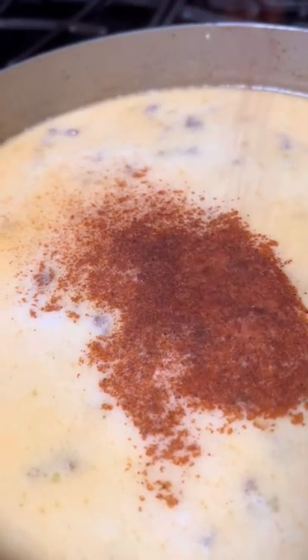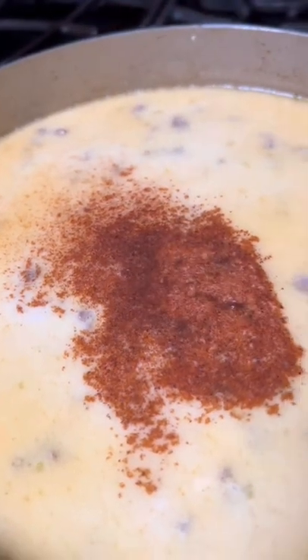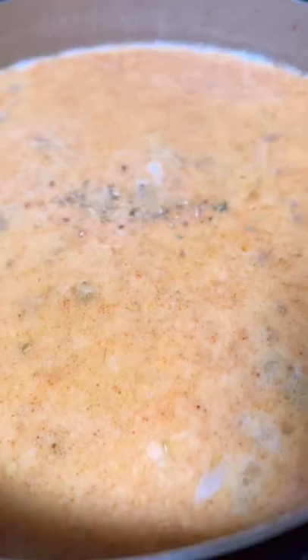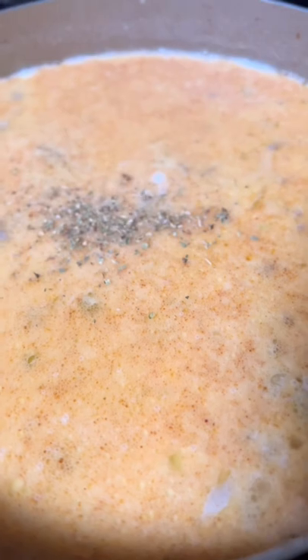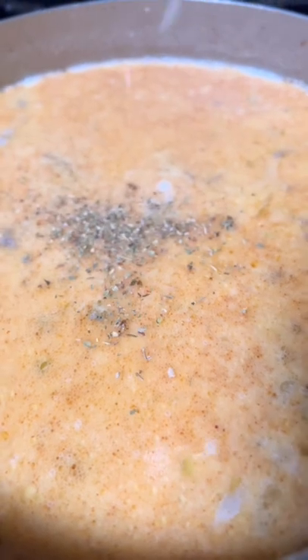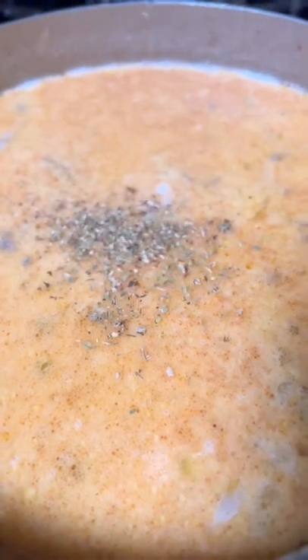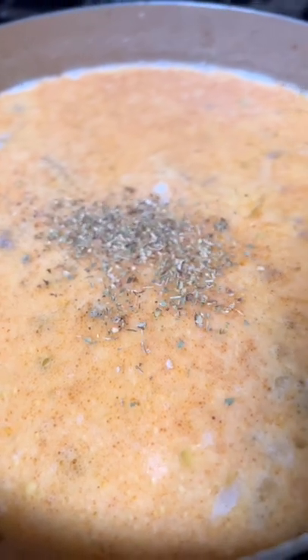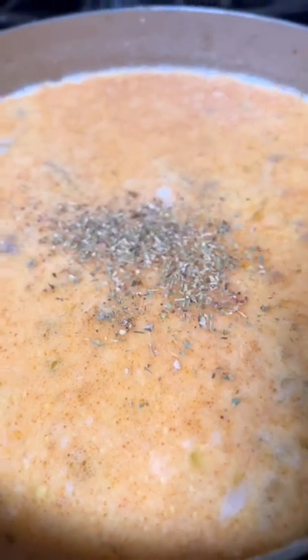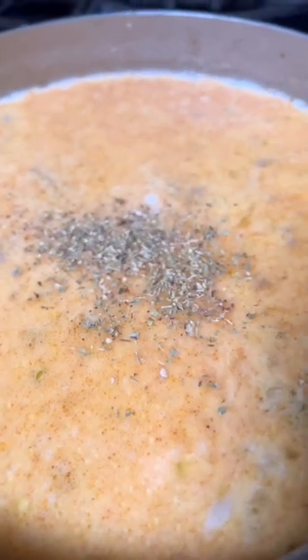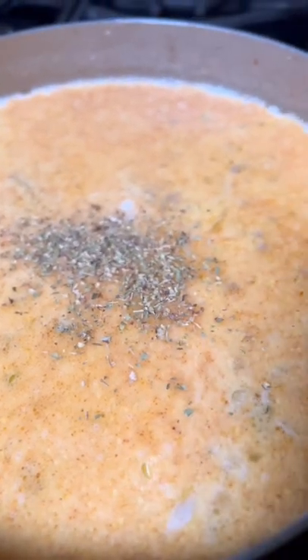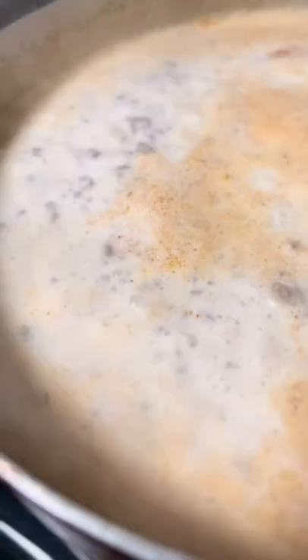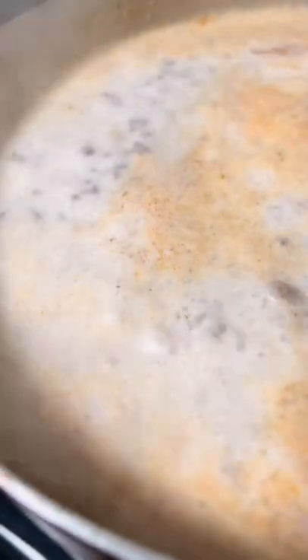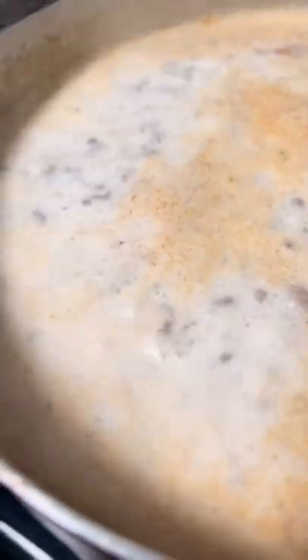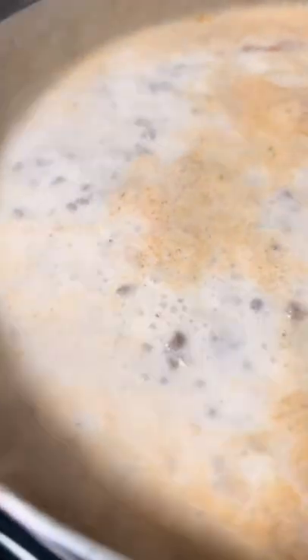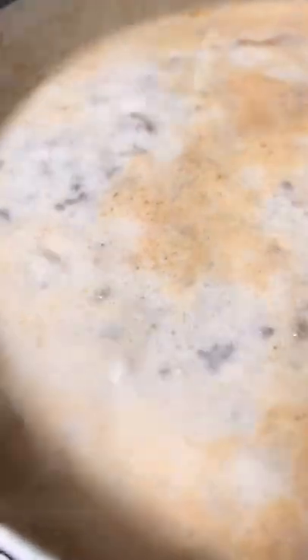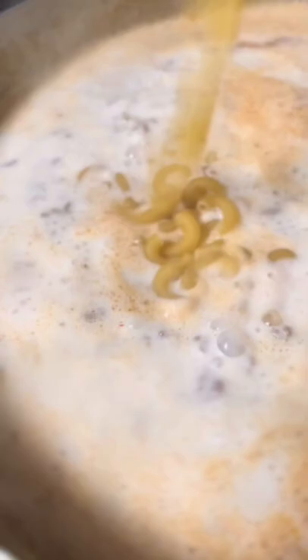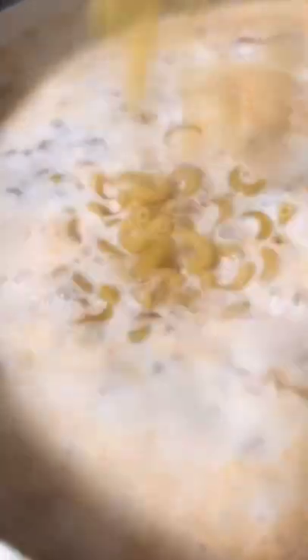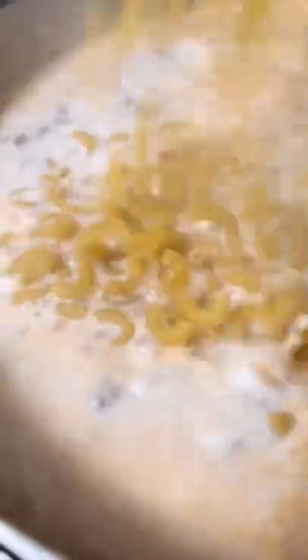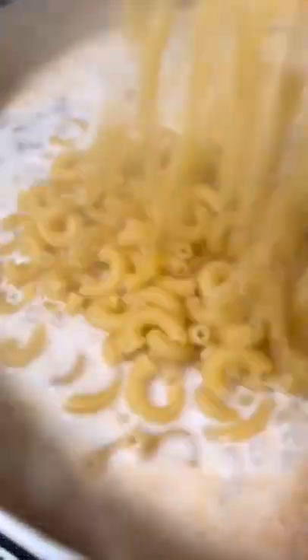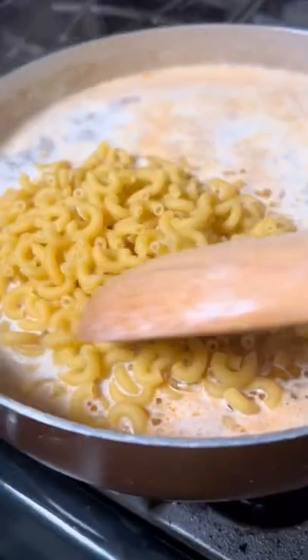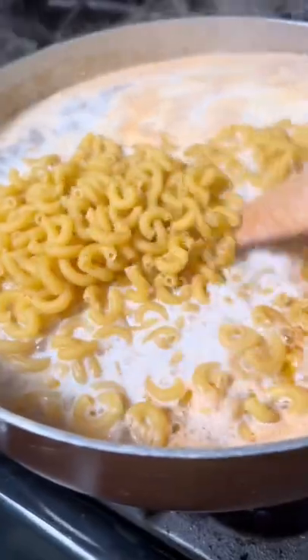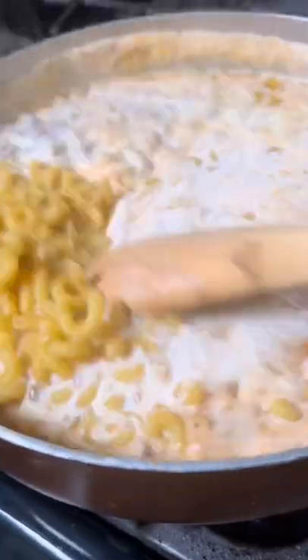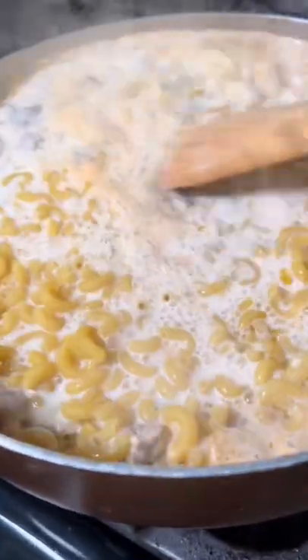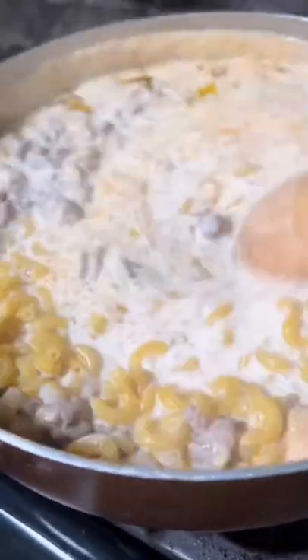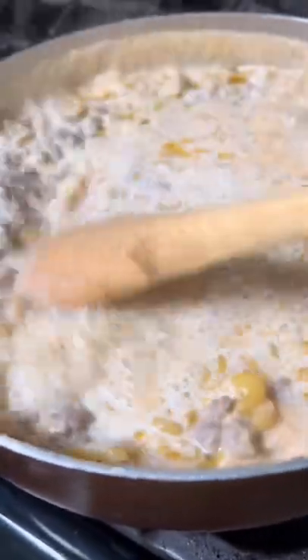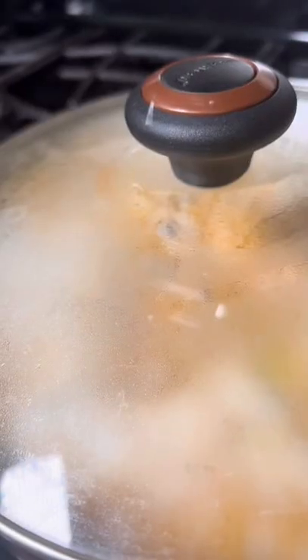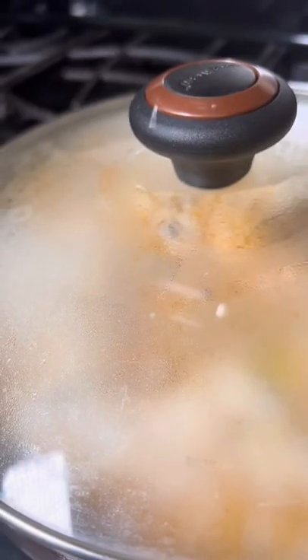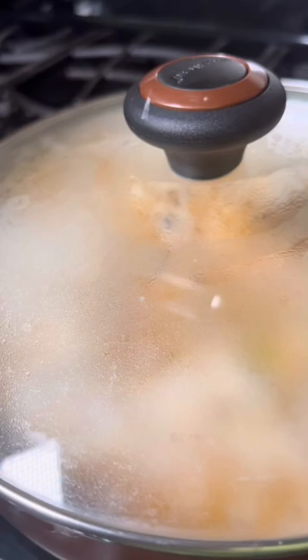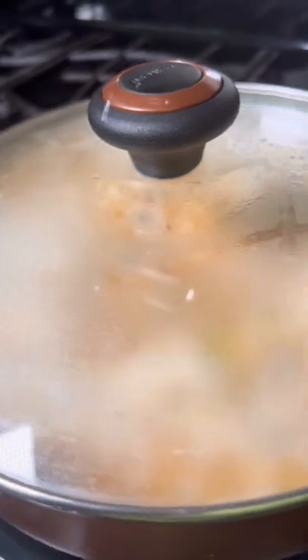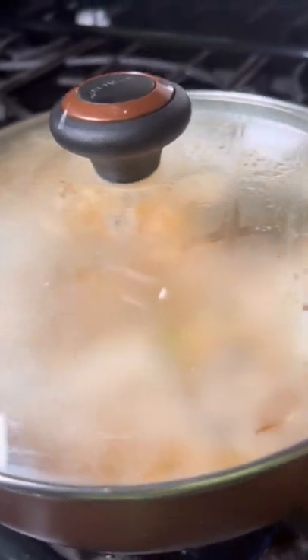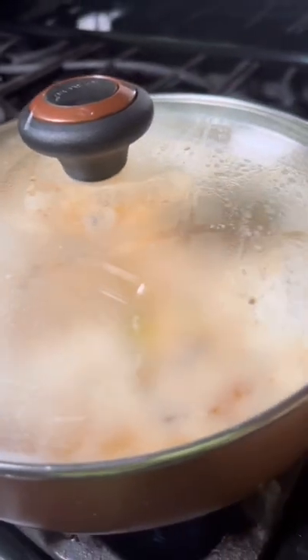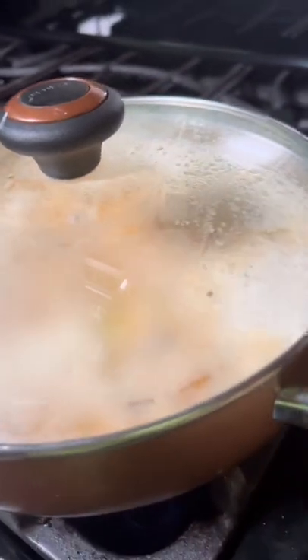Add chili powder and a bit of Italian seasoning — this is optional. When you have some boil action, go ahead and pour in those elbow macaroni. Stir it all in, reduce the heat, cover, and simmer on low for 10 minutes.